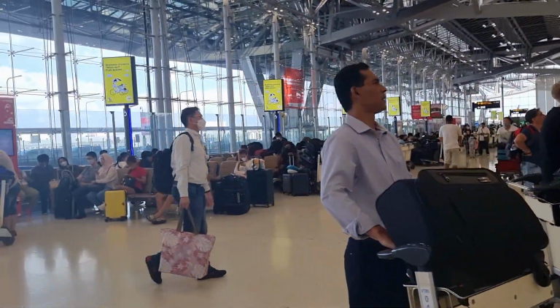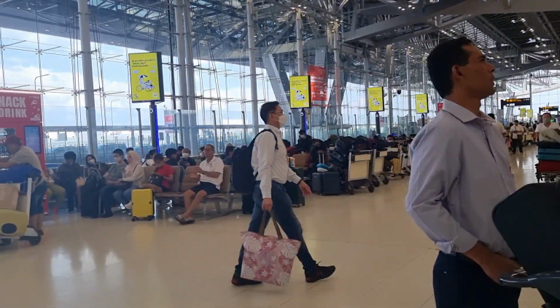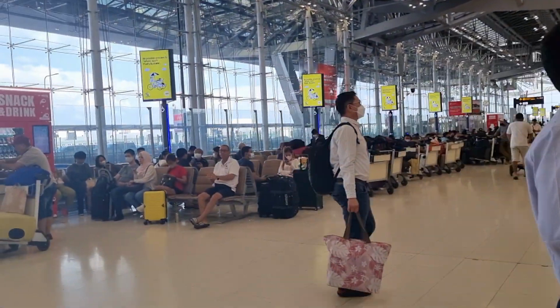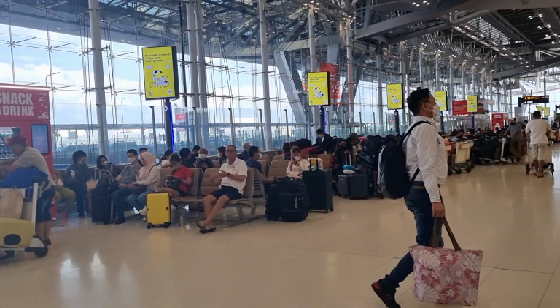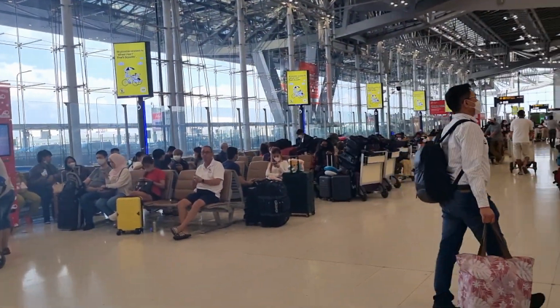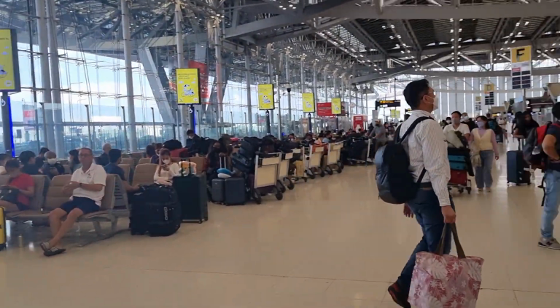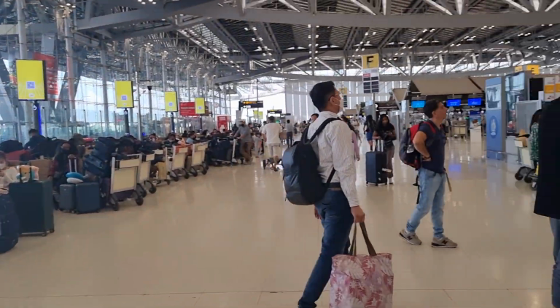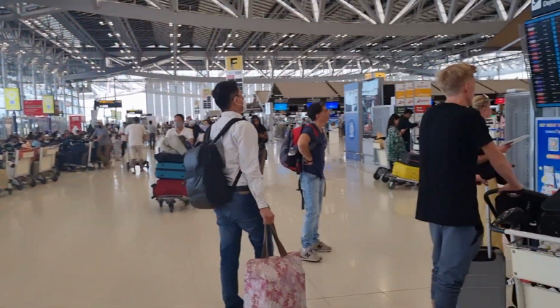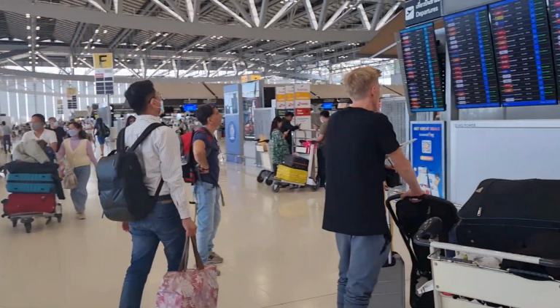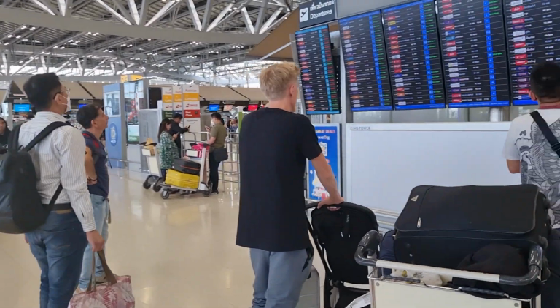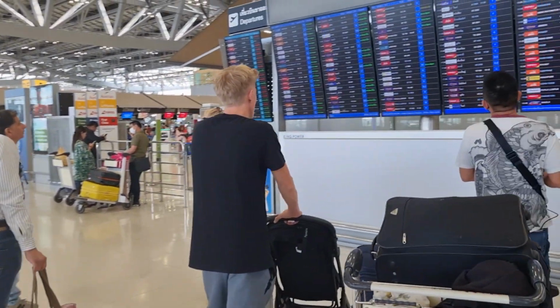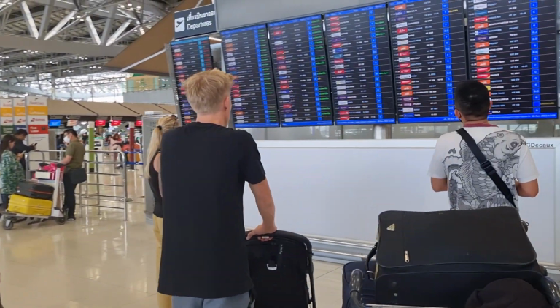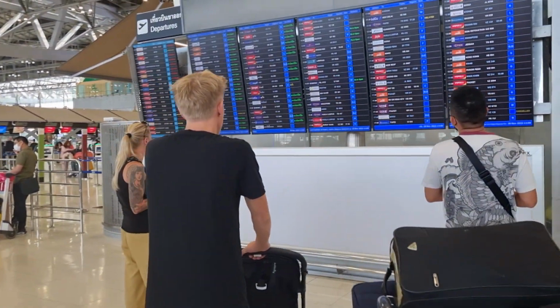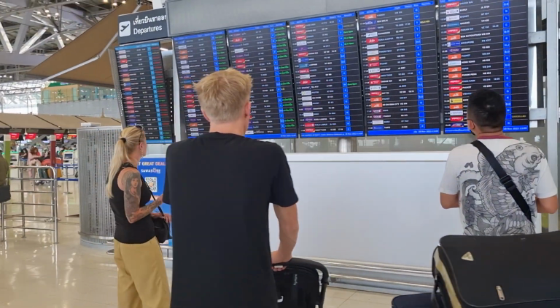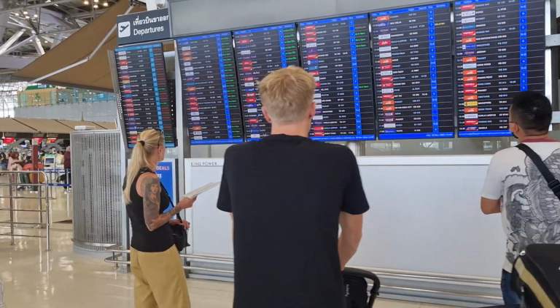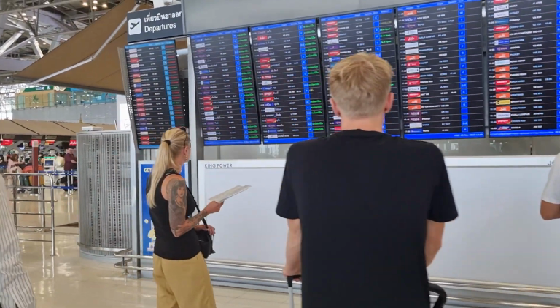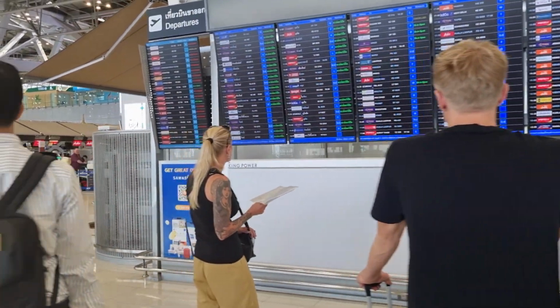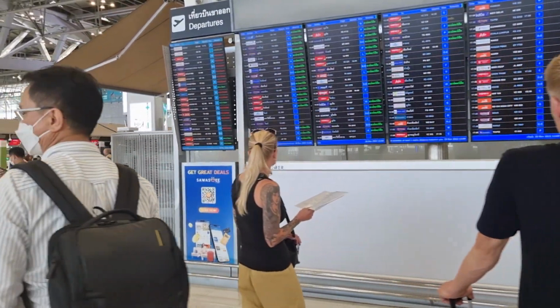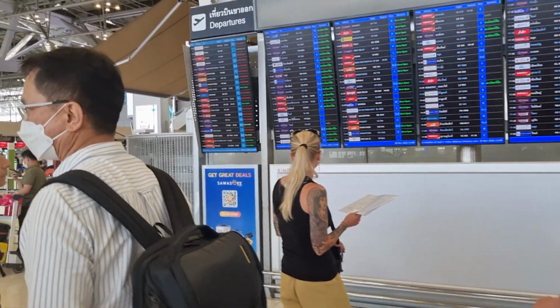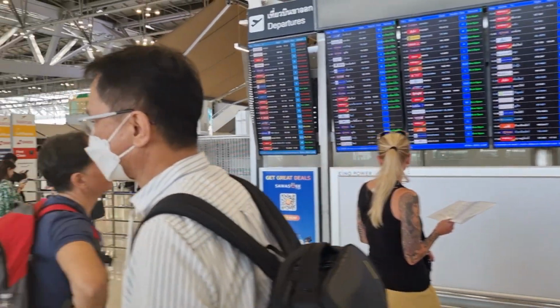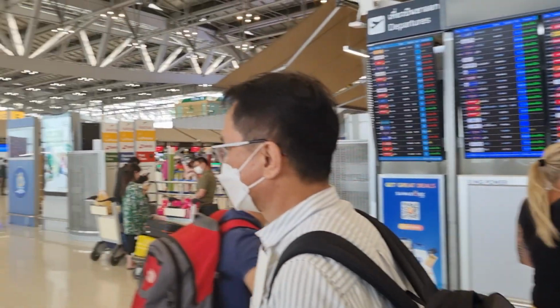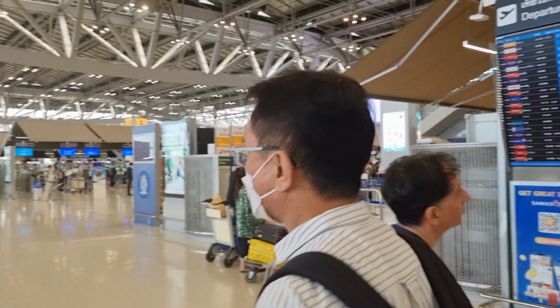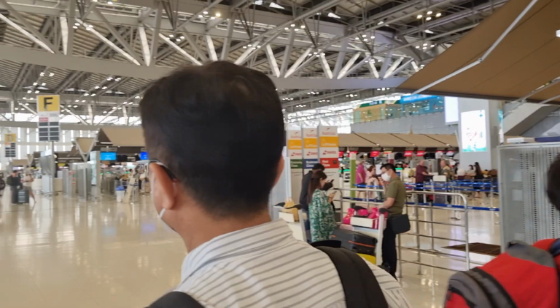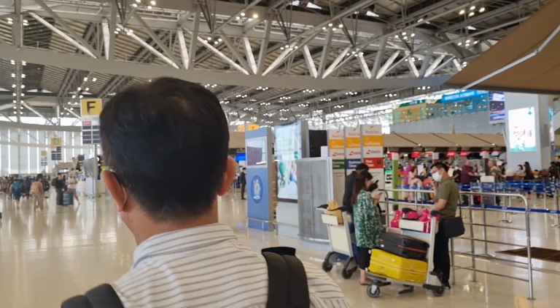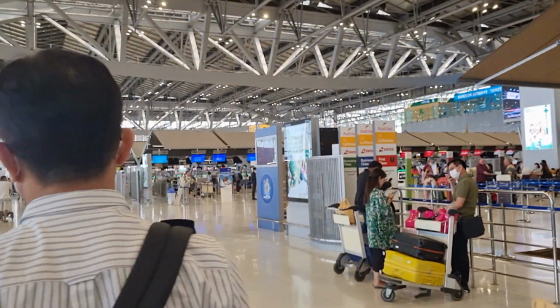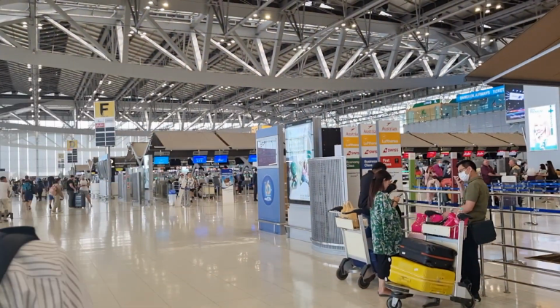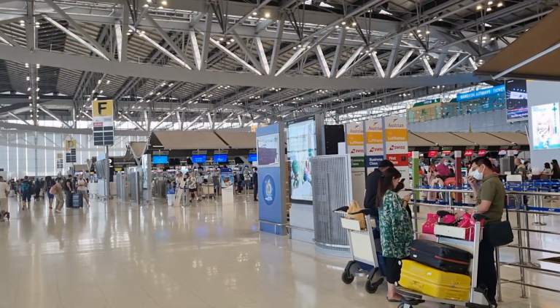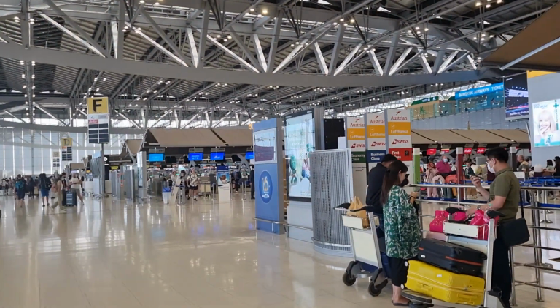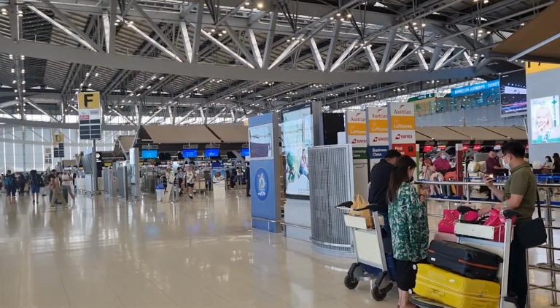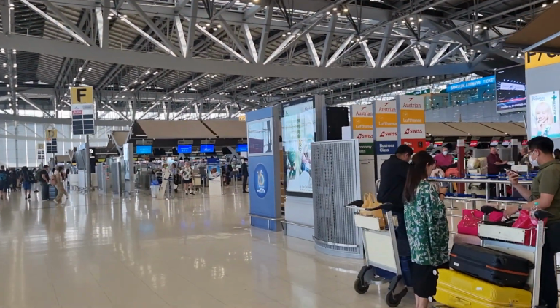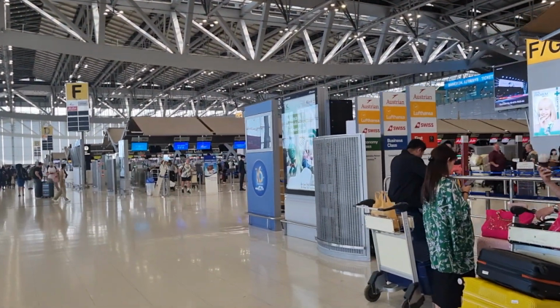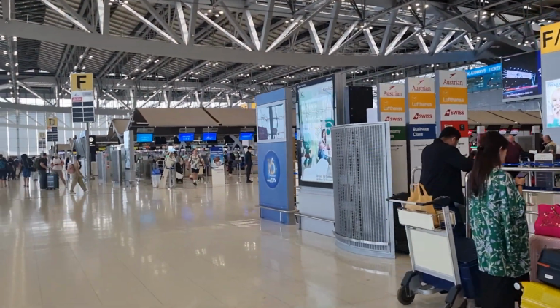So when you come in, check in — just look at the screen there, find your row, go get your boarding pass, drop off your bags. And then you go to international on this side, and domestic on the other side.